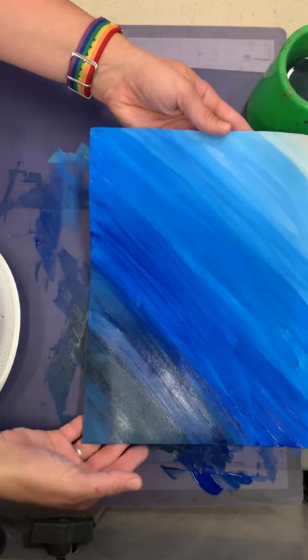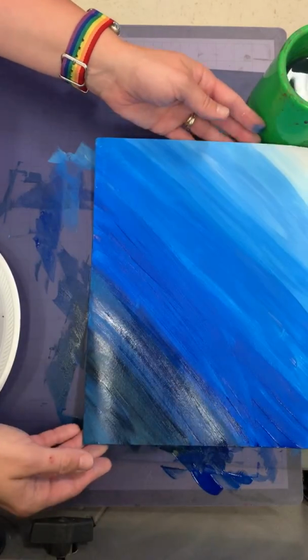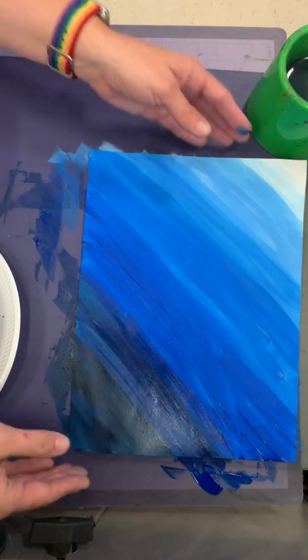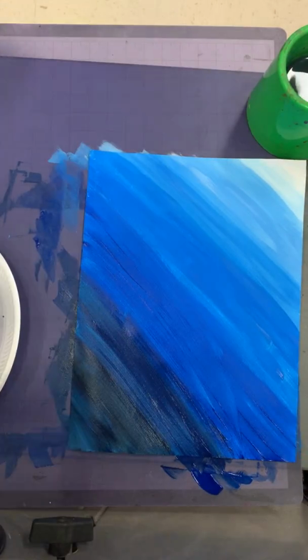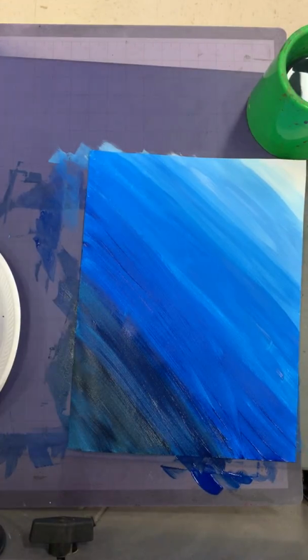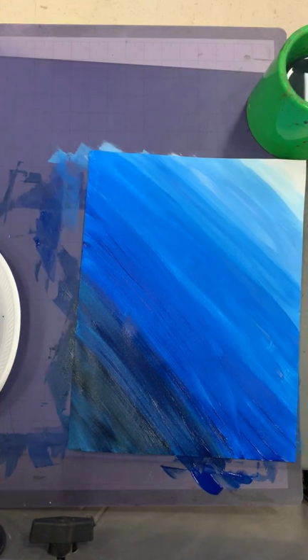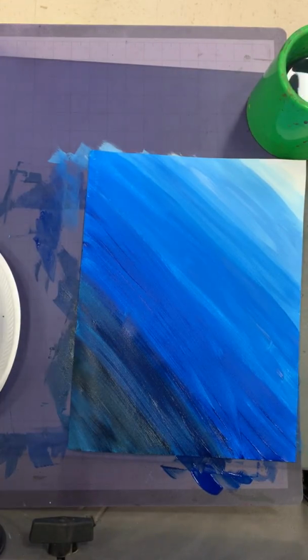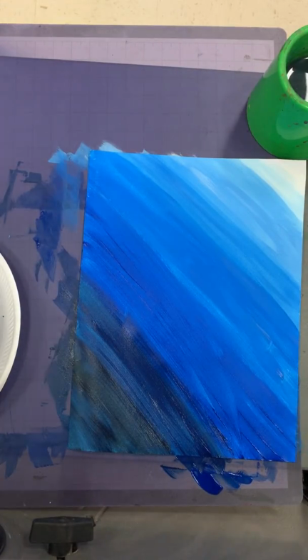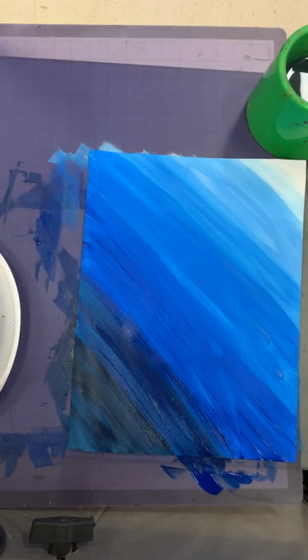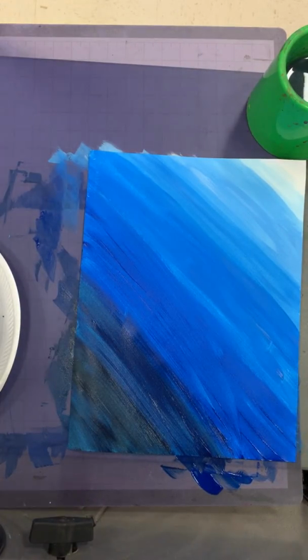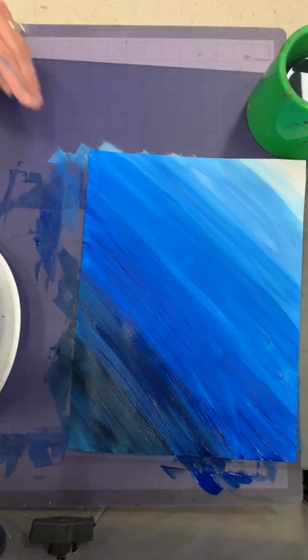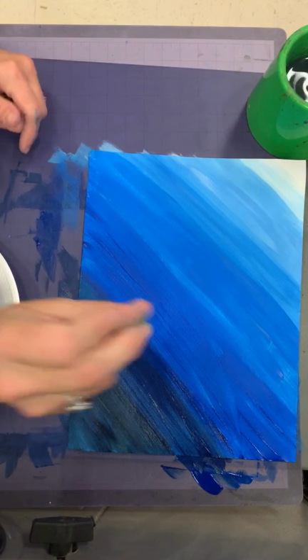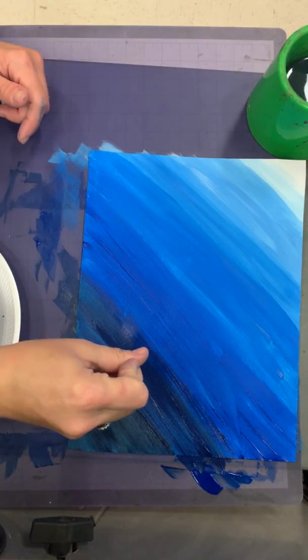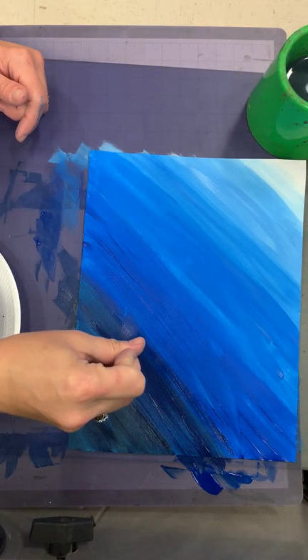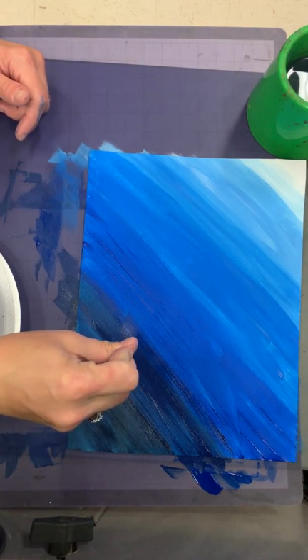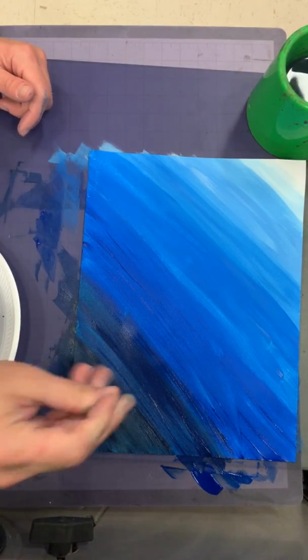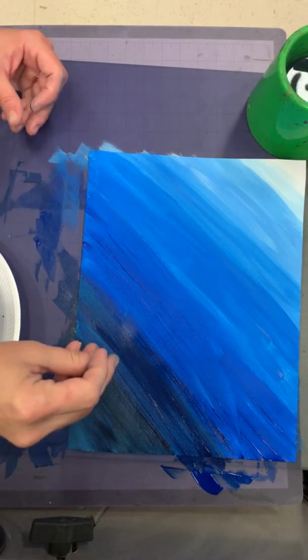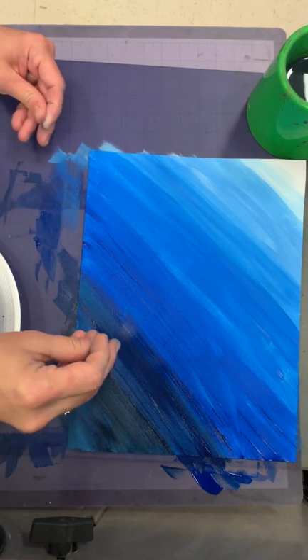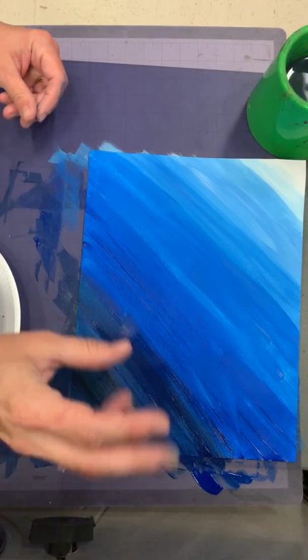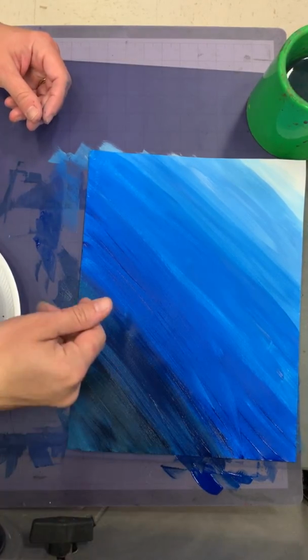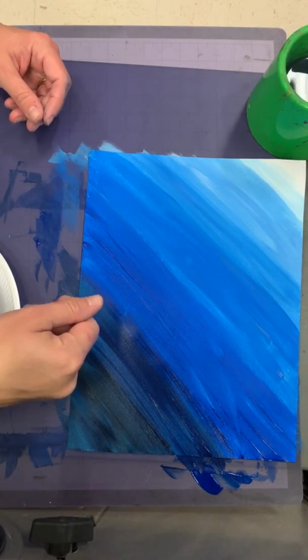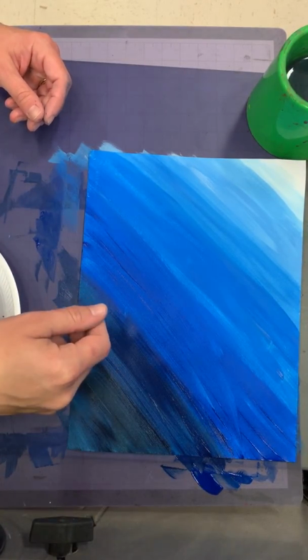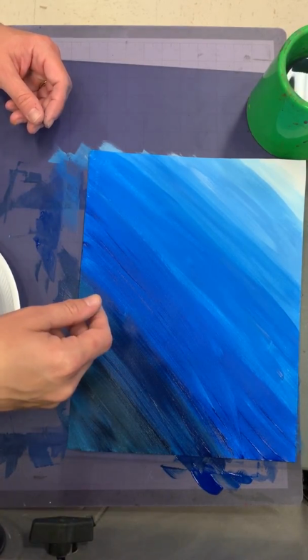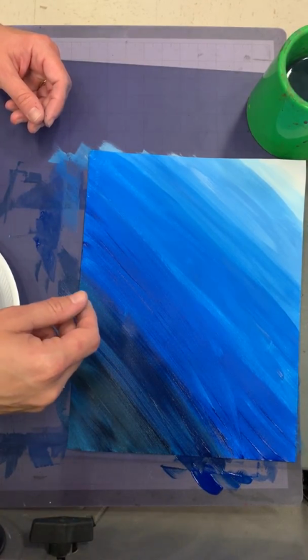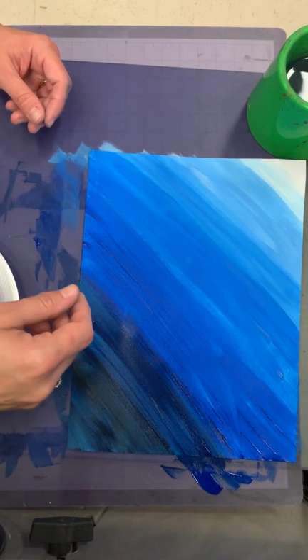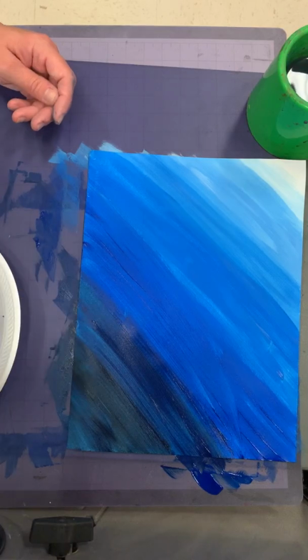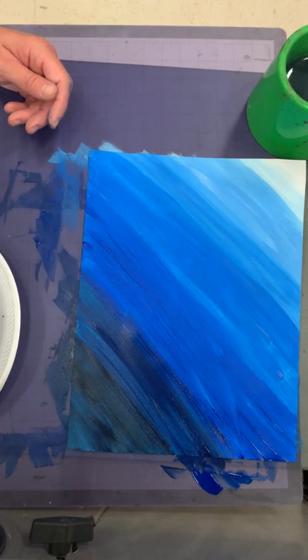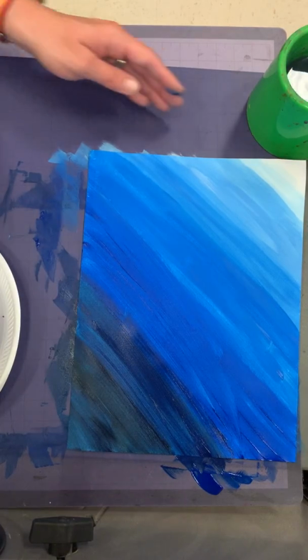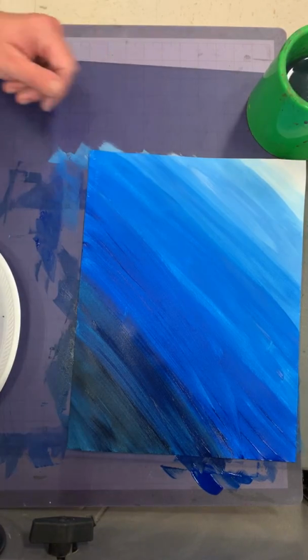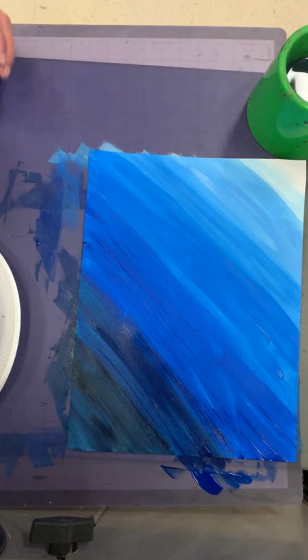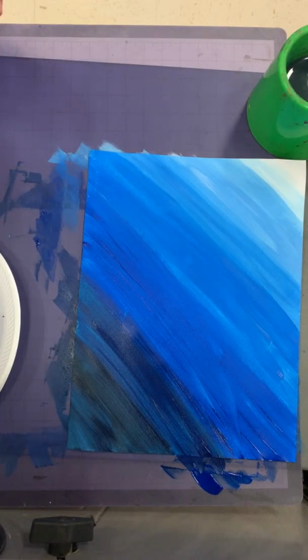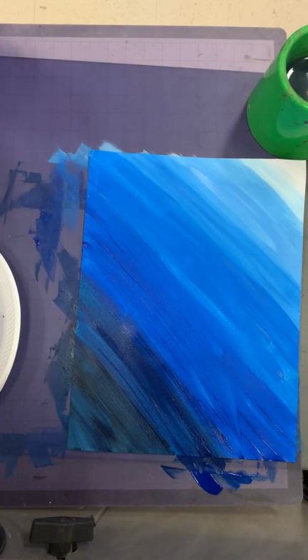You guys are going to be able to do this and it's going to look awesome. A little bit at a time. And if you mess up, try again — it's going to be okay. Here we go, you guys are really going to enjoy this.